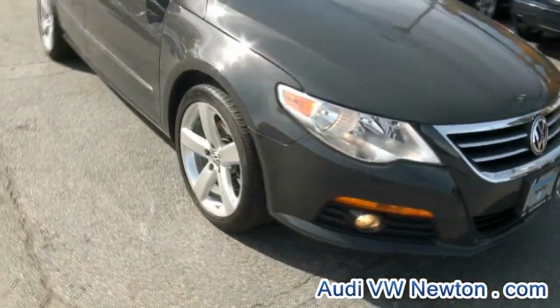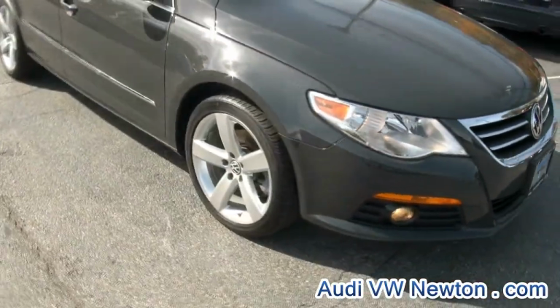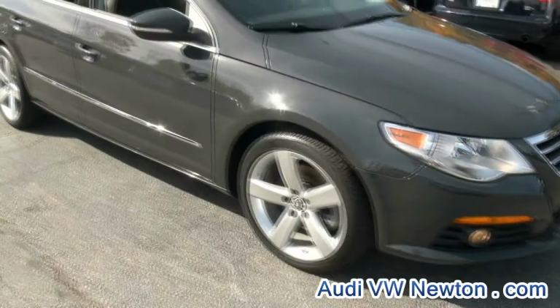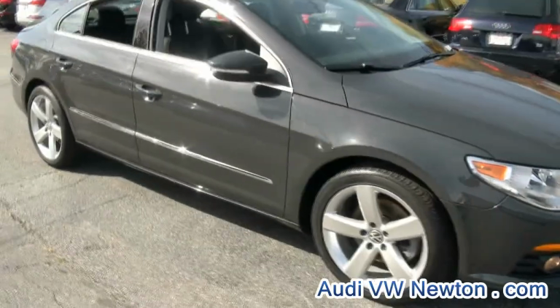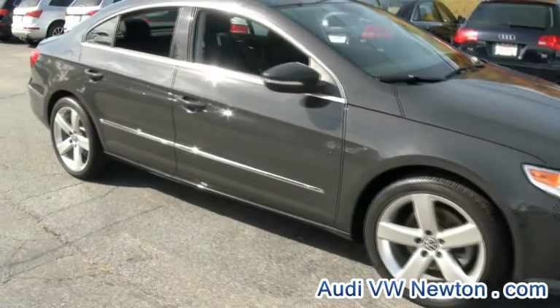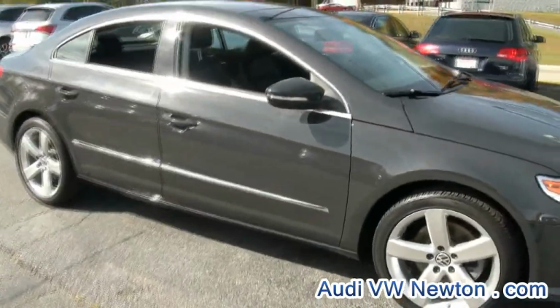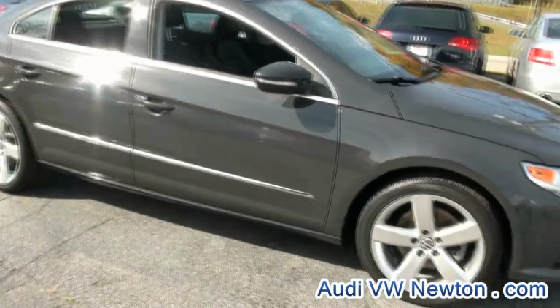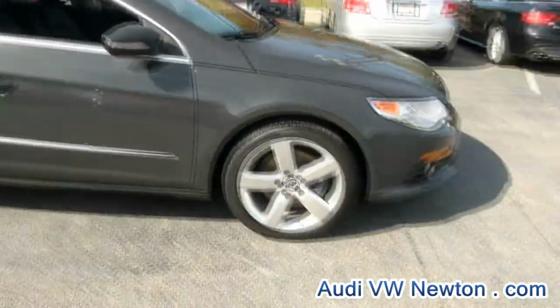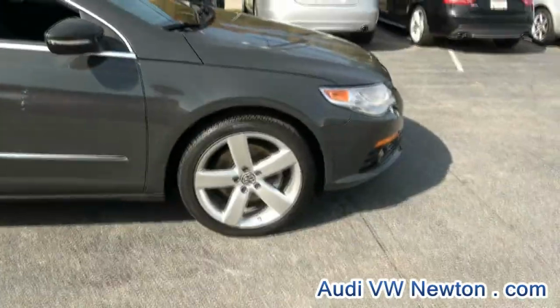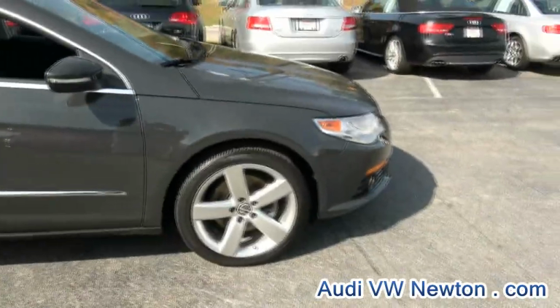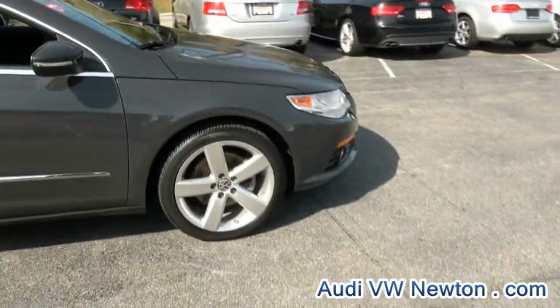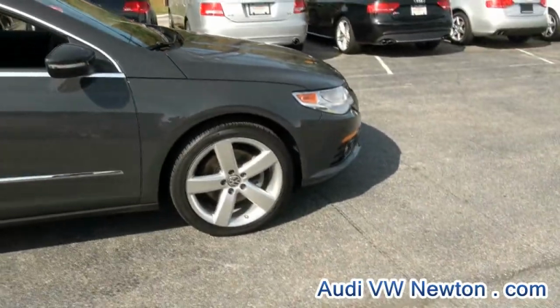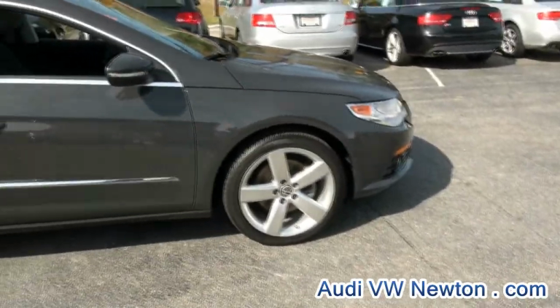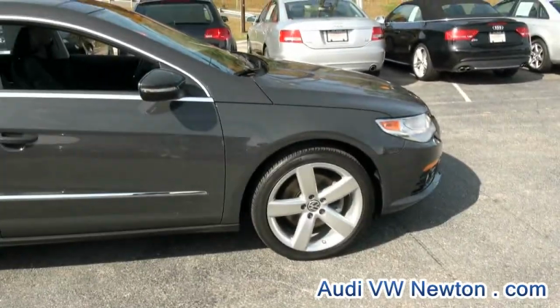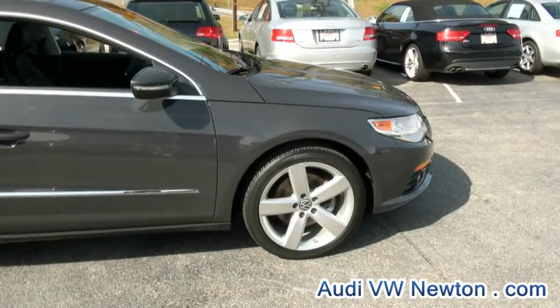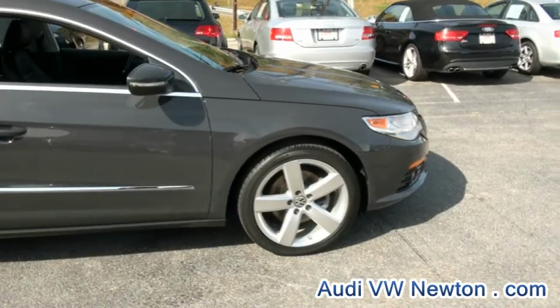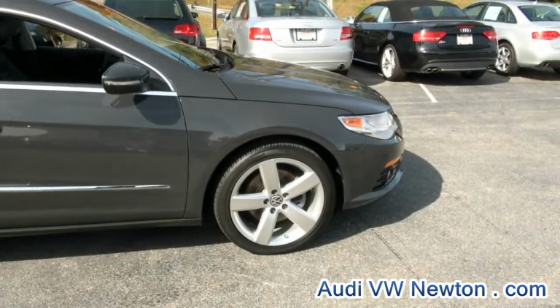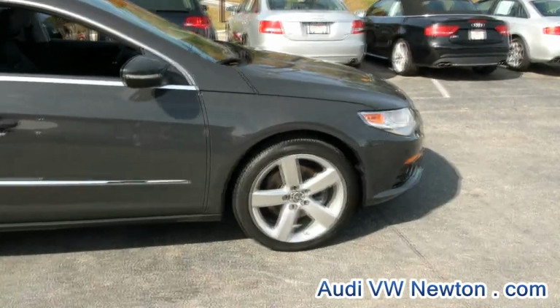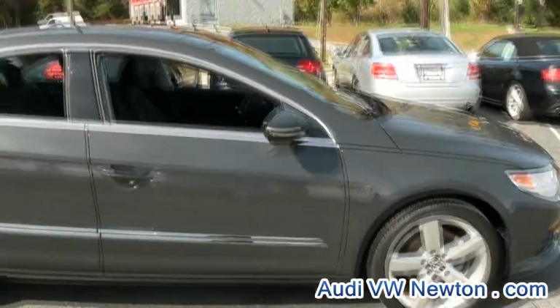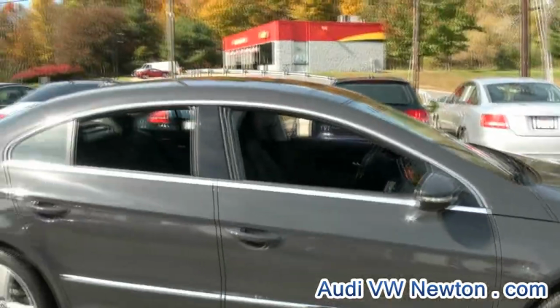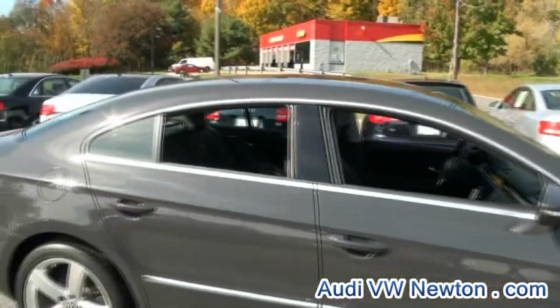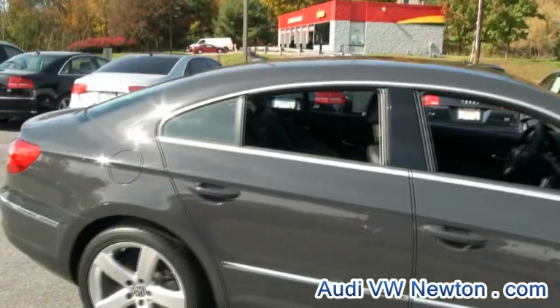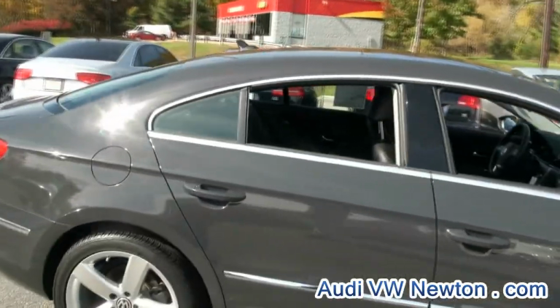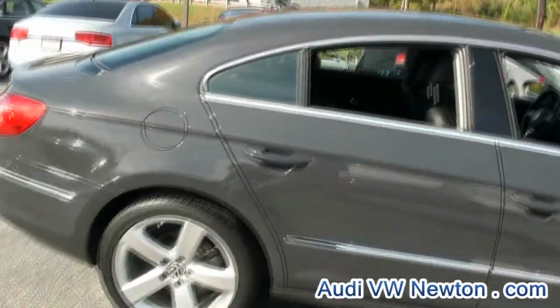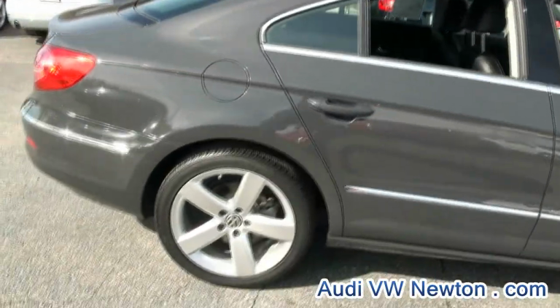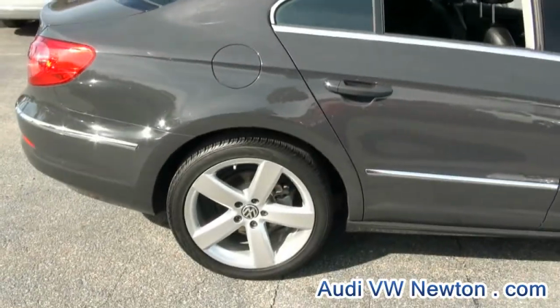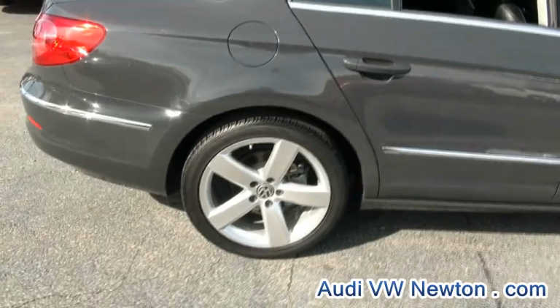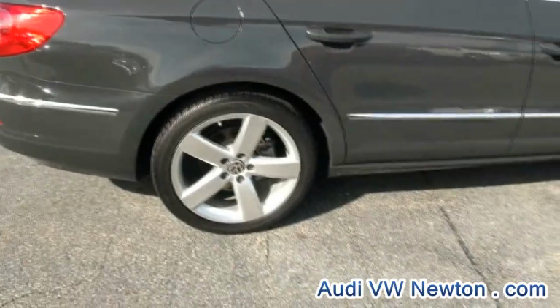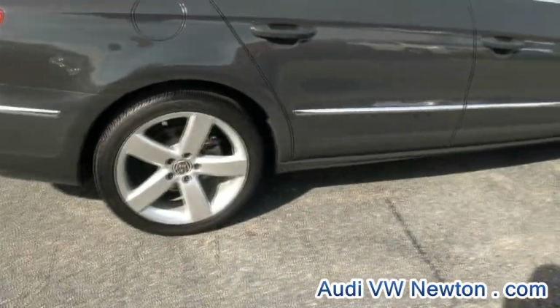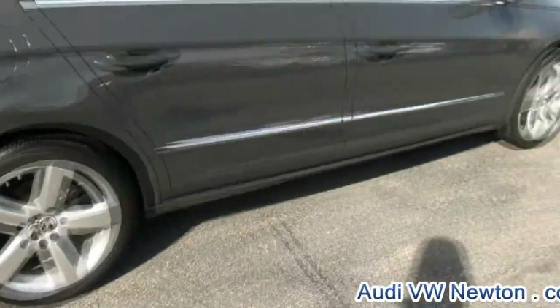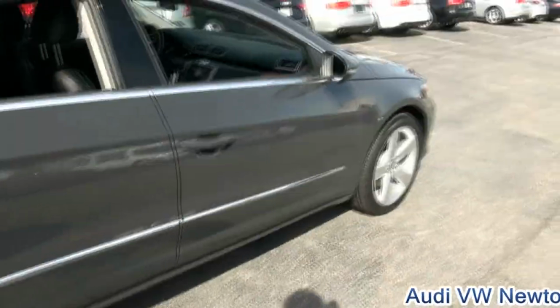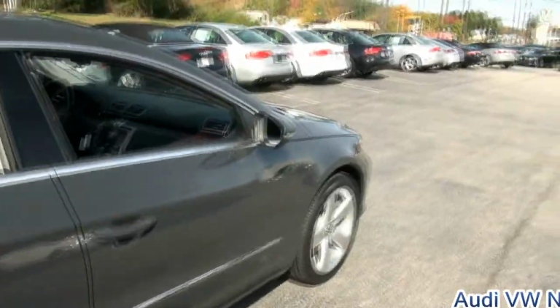The alloy wheels. The CC — I remember they originally called it the concept car. Of course it was the Passat CC, and then it became the comfort coupe. Styled after, of course, the Mercedes-Benz CLS — 235/40 18s.